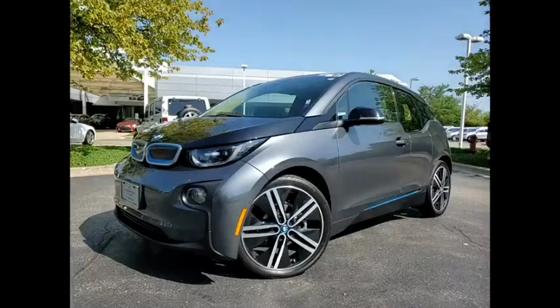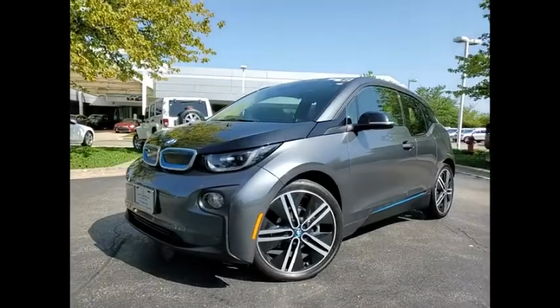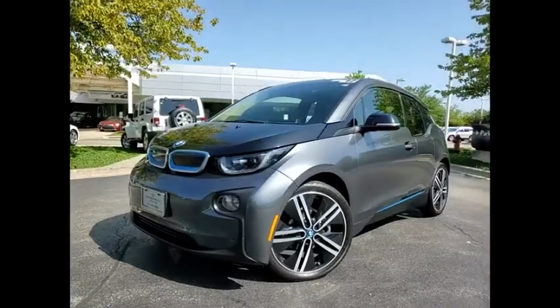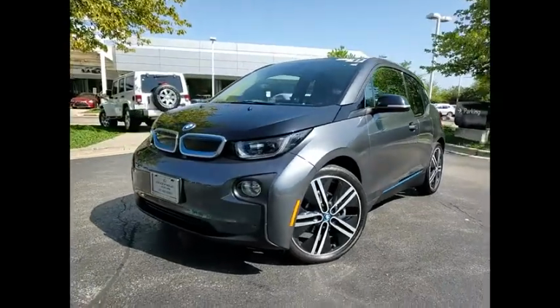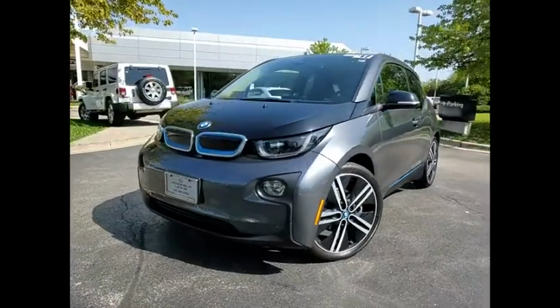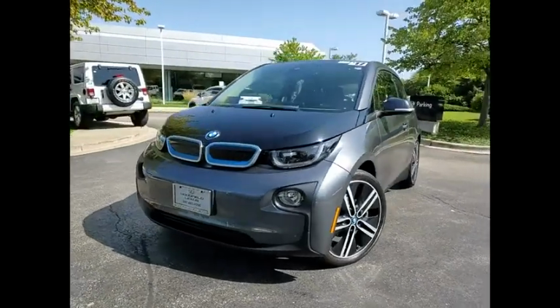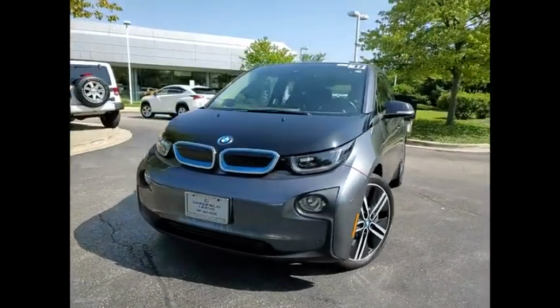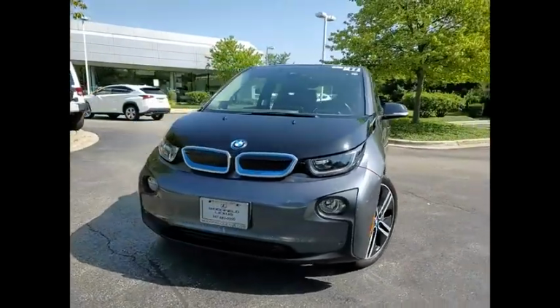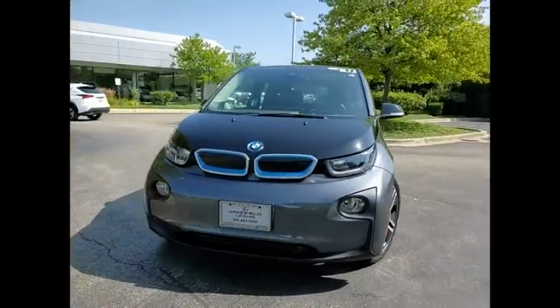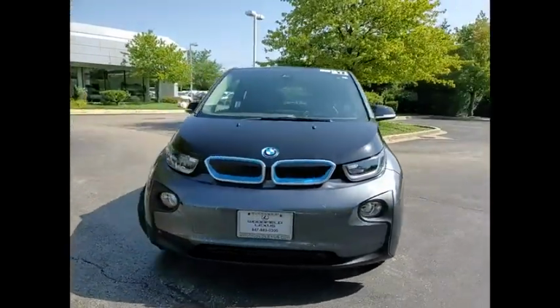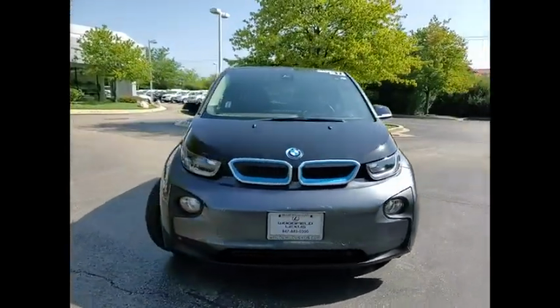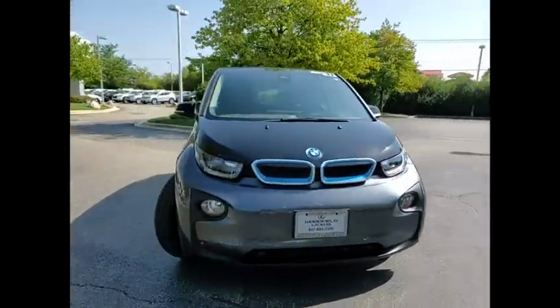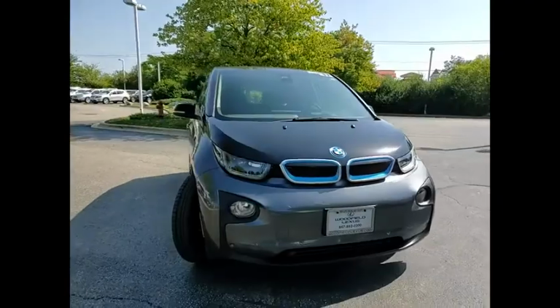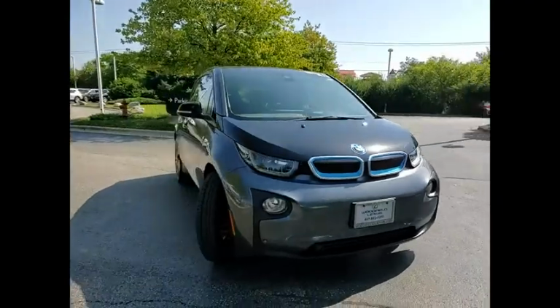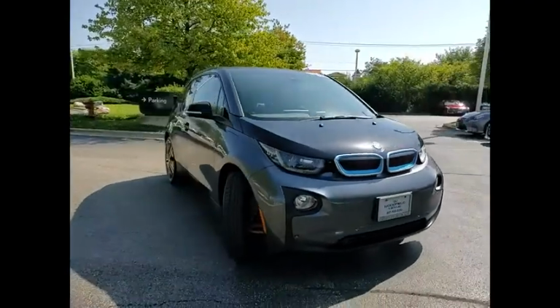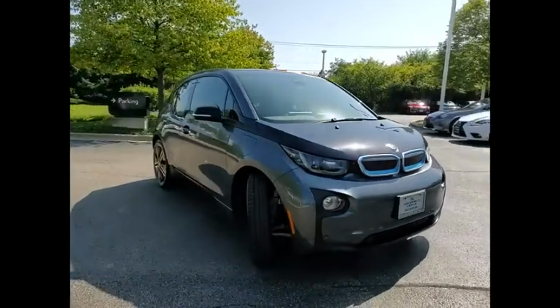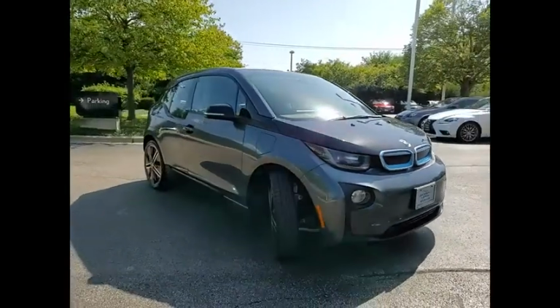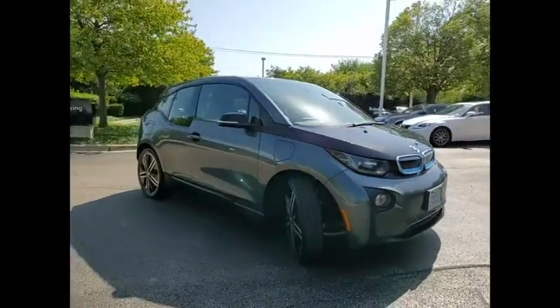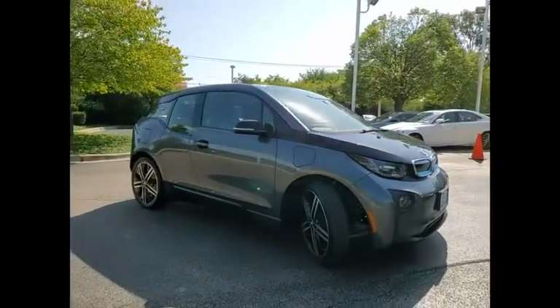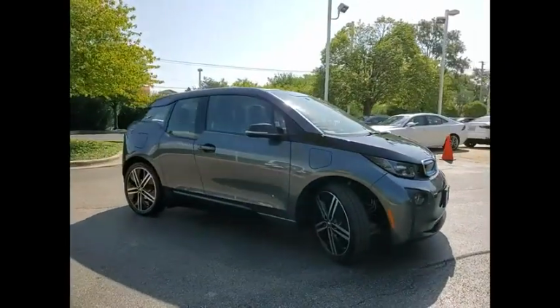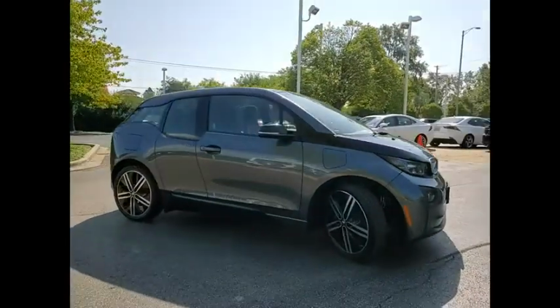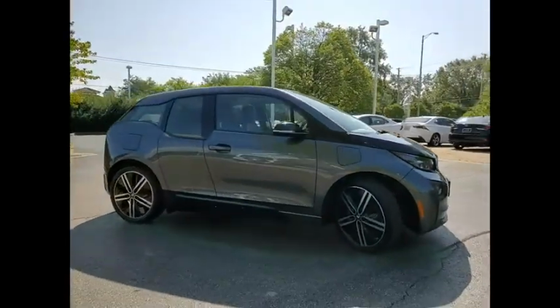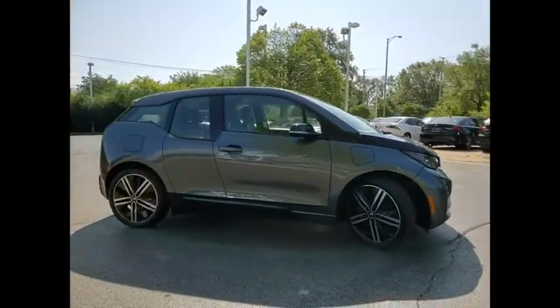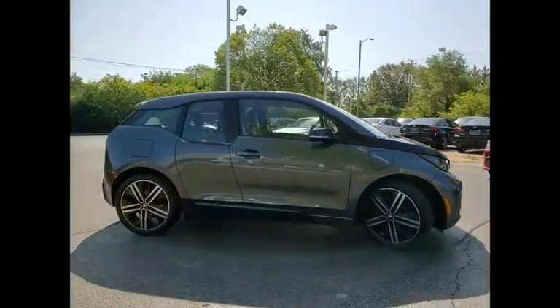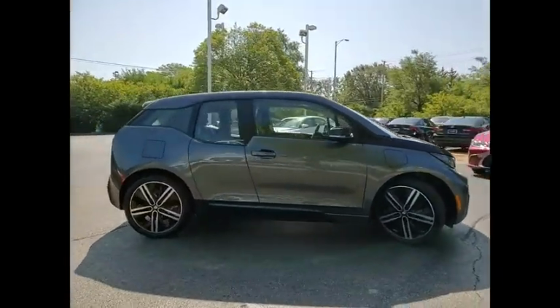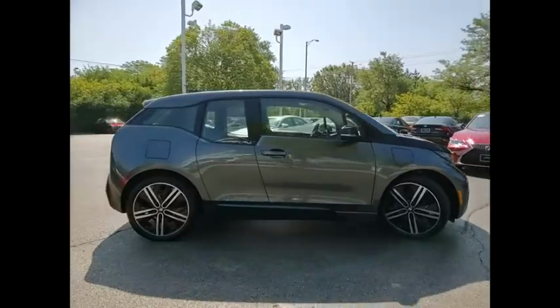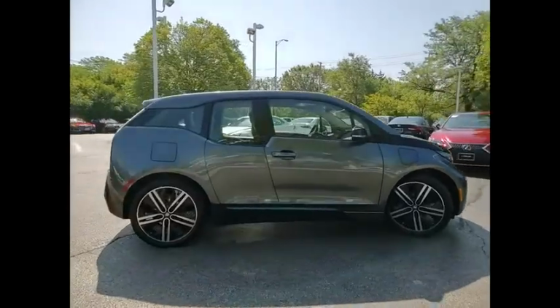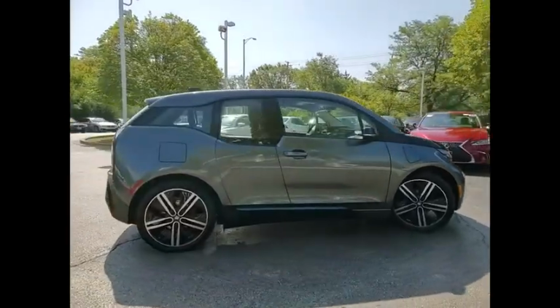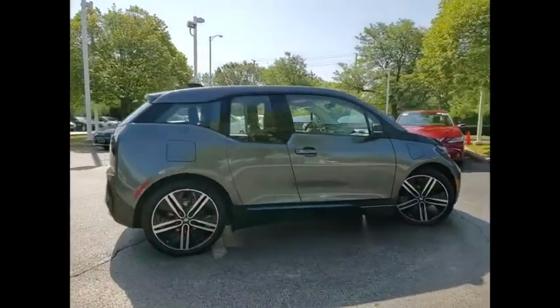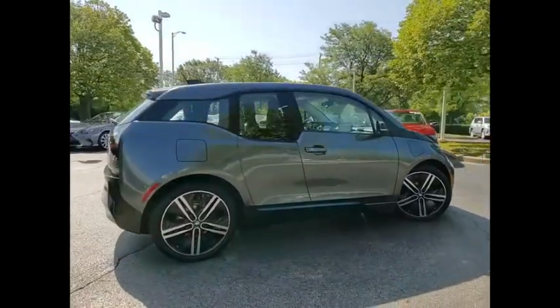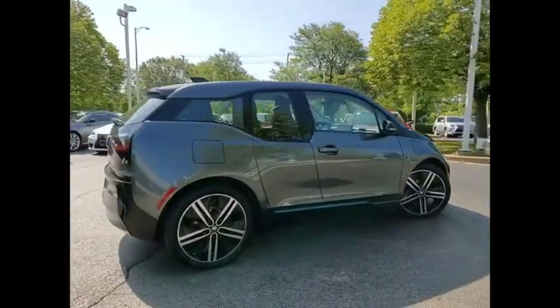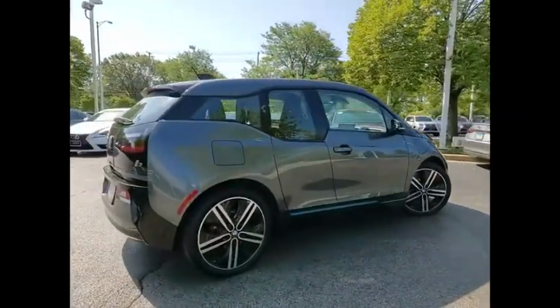We are pleased to show you the 2017 i3. BMW i stands for innovation. With its visionary design, the BMW i3 defines the automobile of tomorrow.